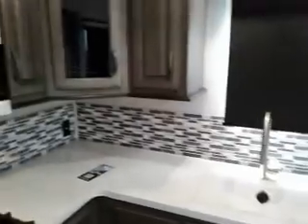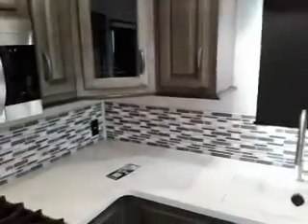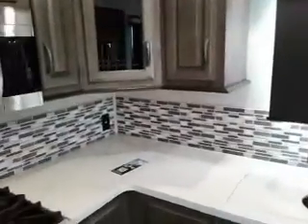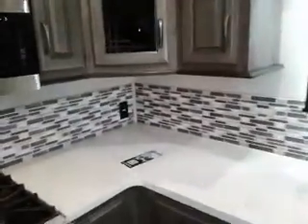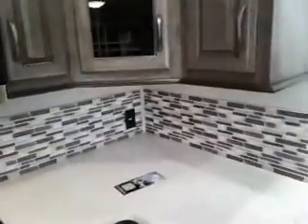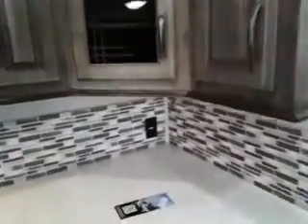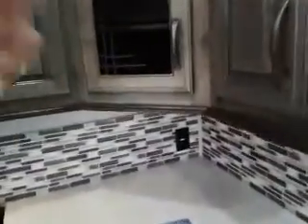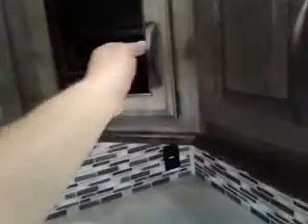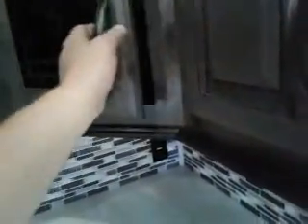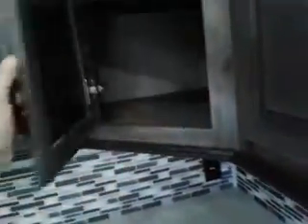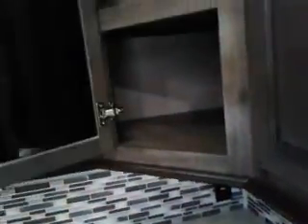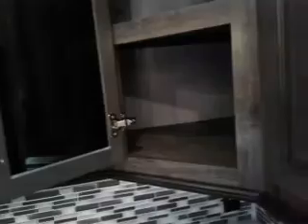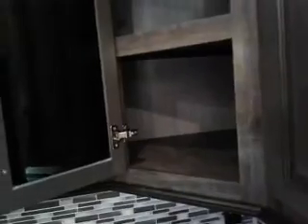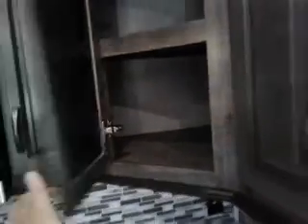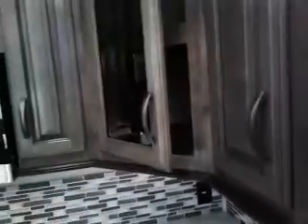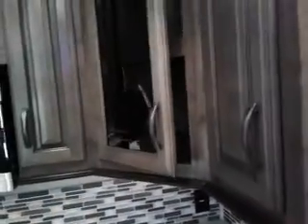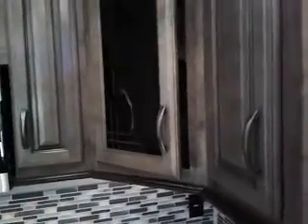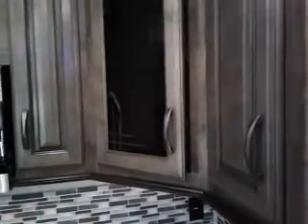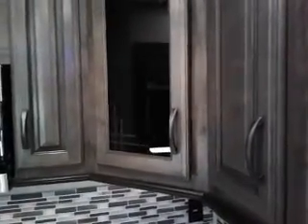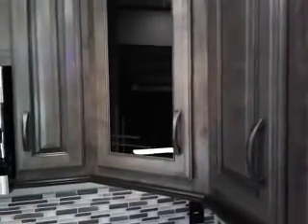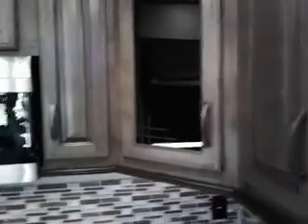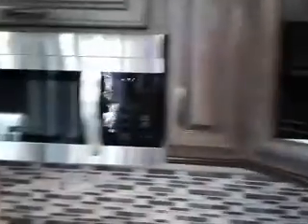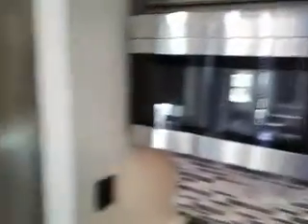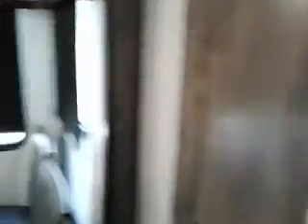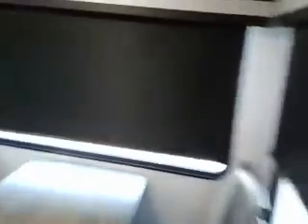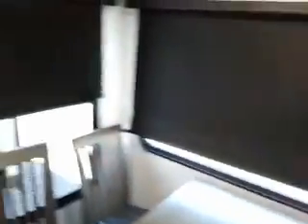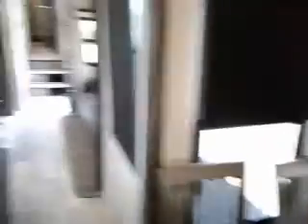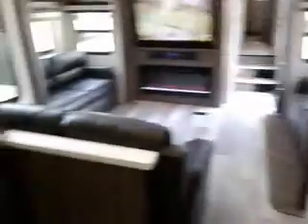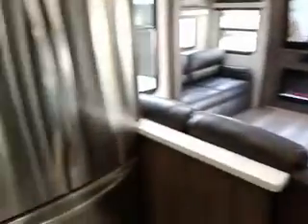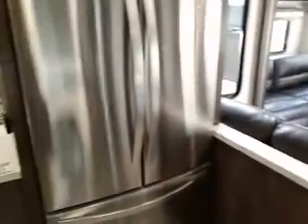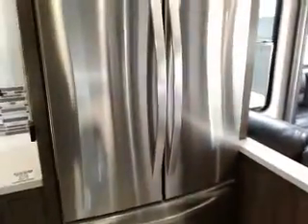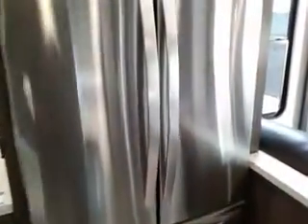Lots of countertop space. And one of my favorite things on the Sandpiper — self-closing cabinet doors. Residential refrigerator.